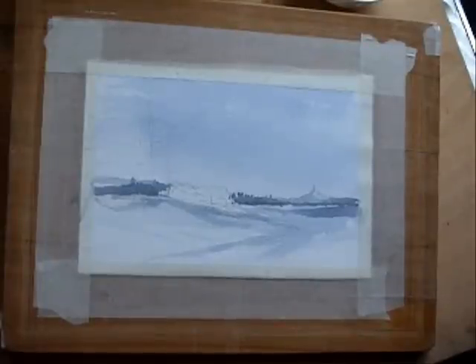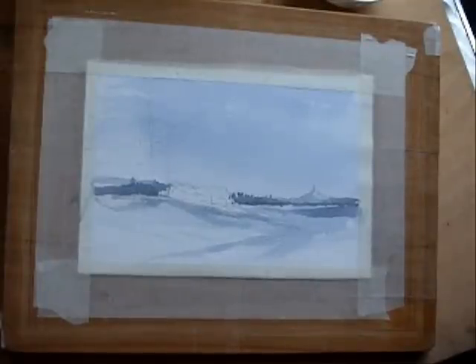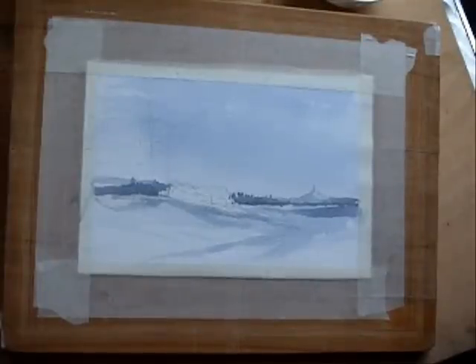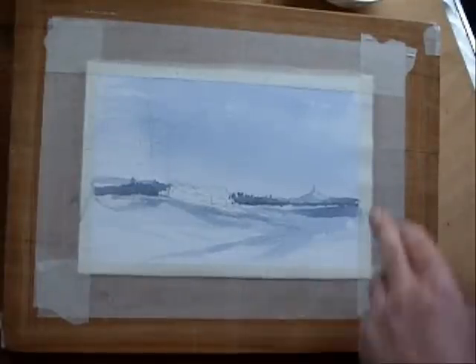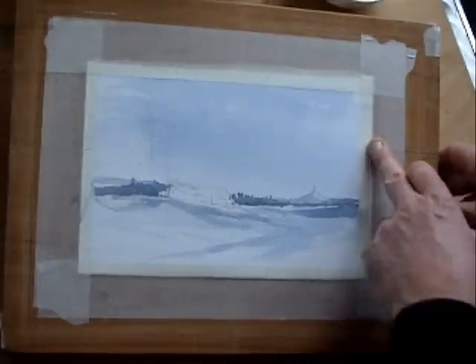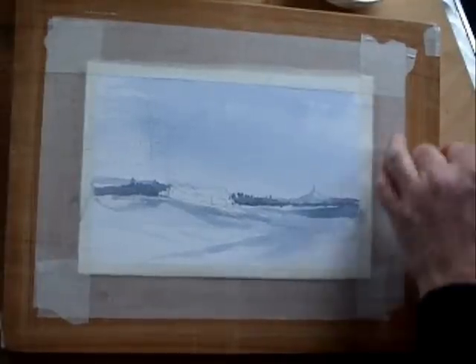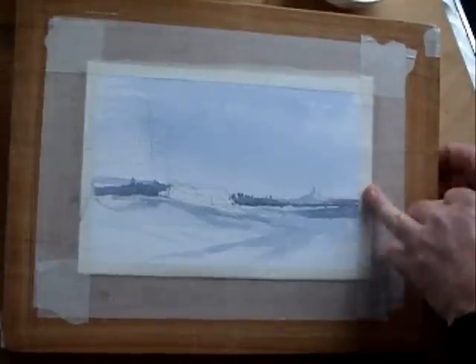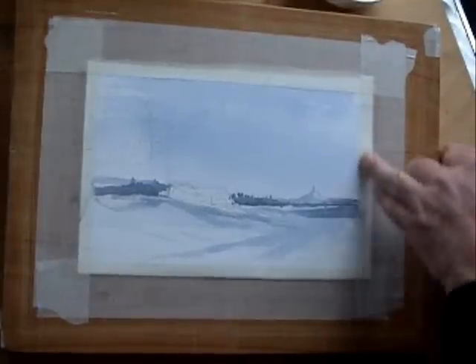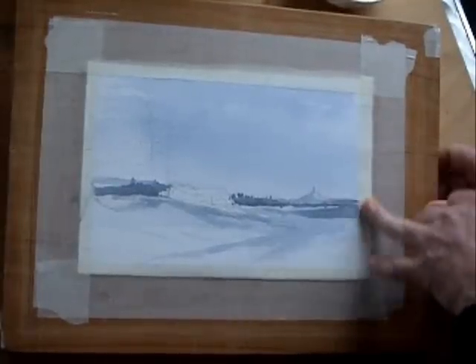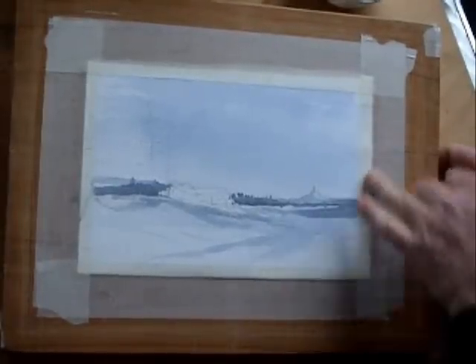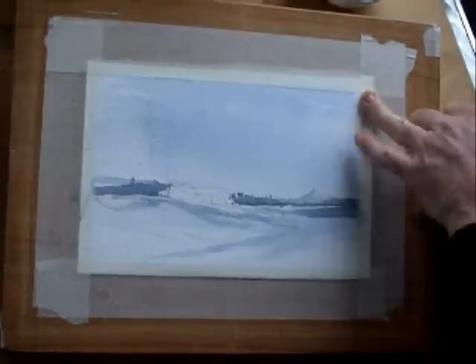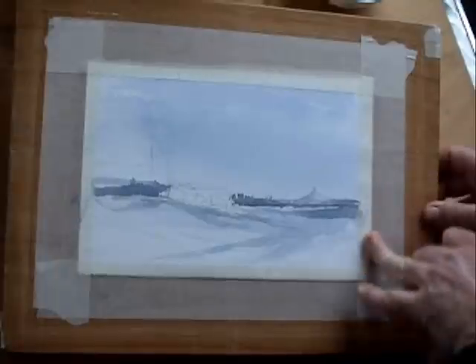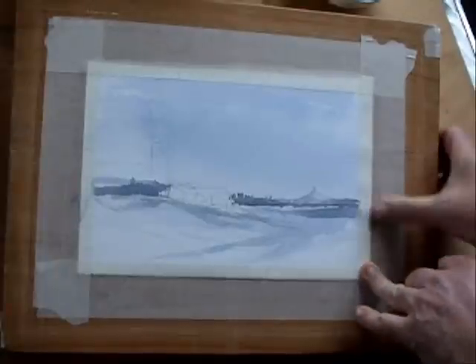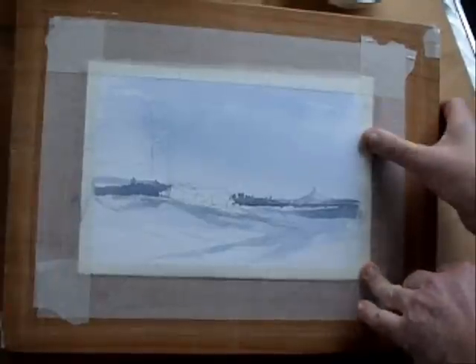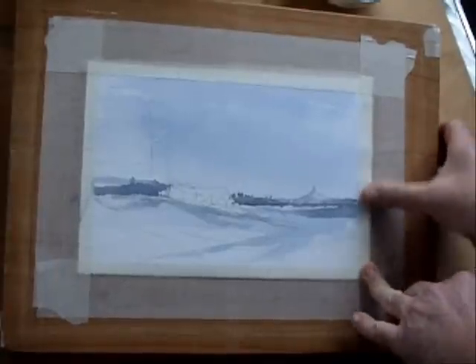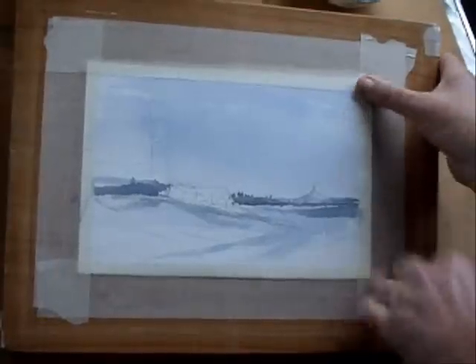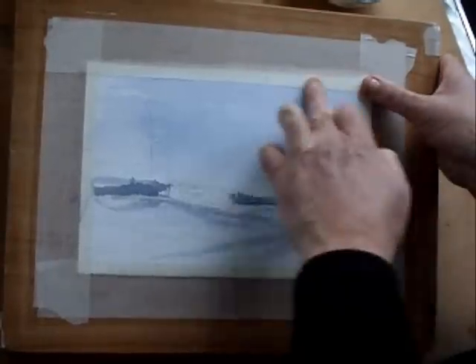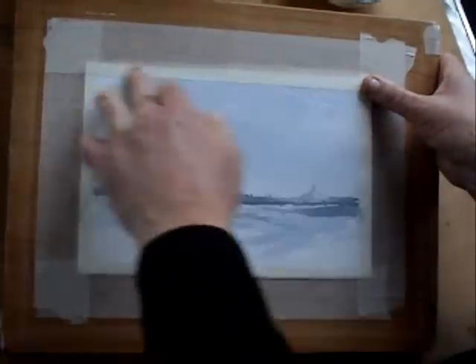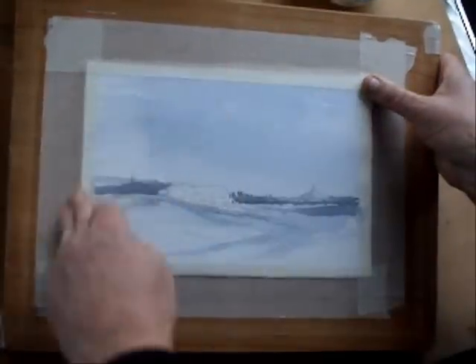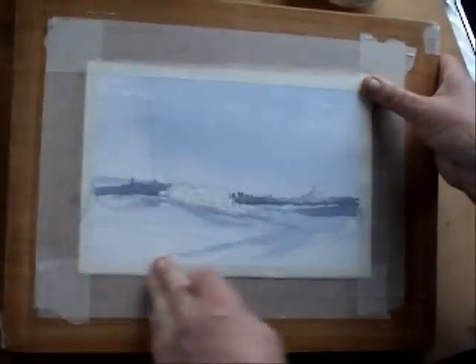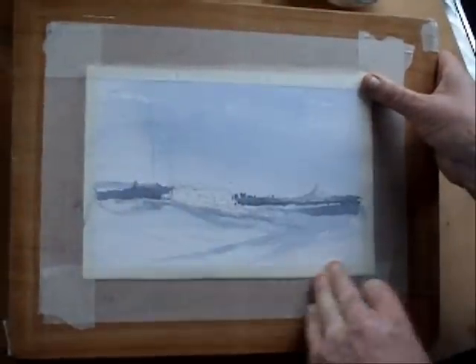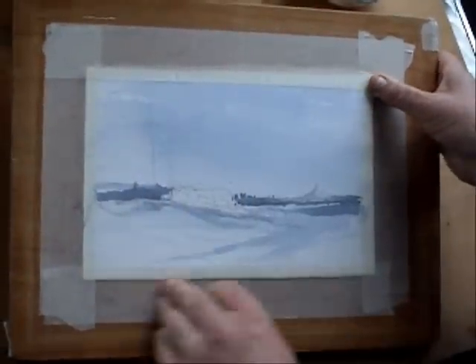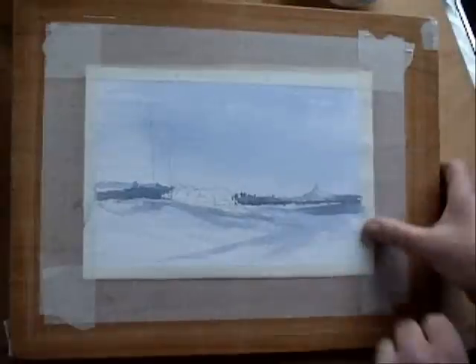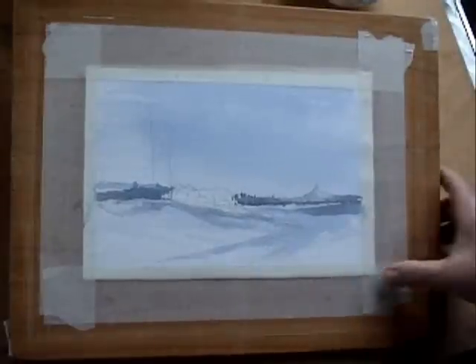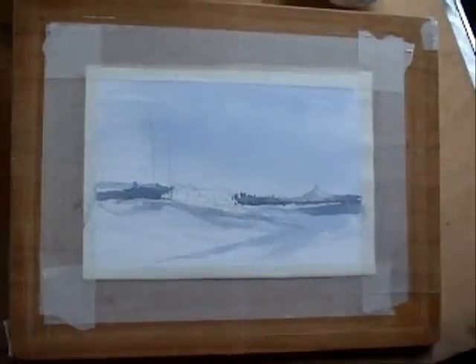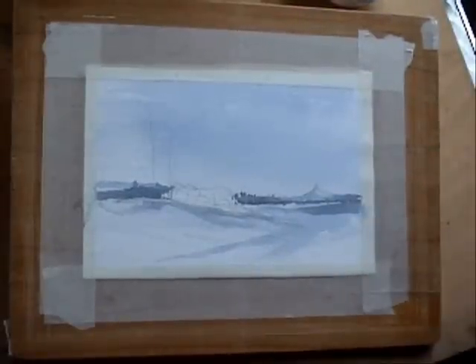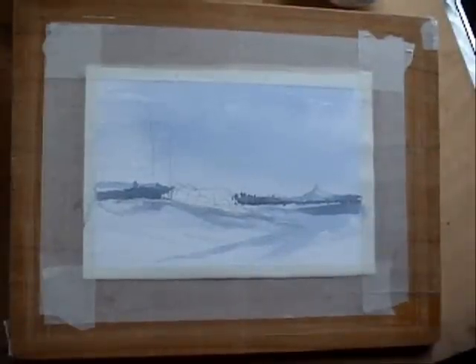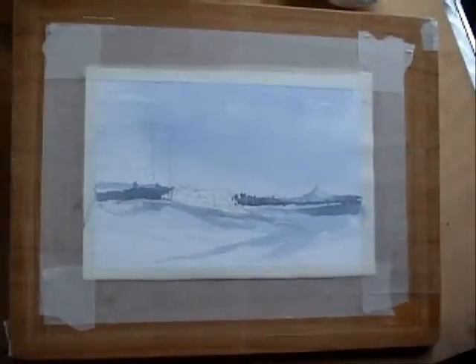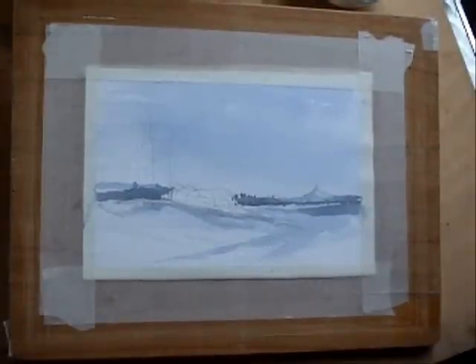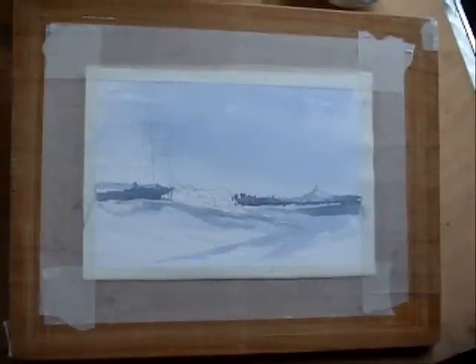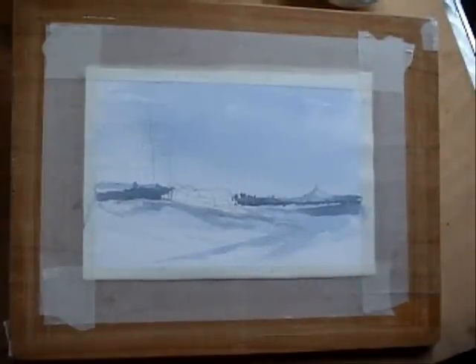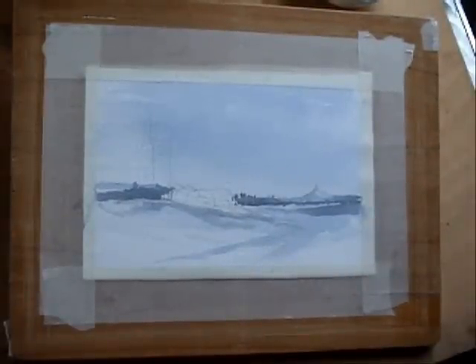That's dry now — I've hurried it a little bit and it's just started to lift there, but if you just press that back down it'll be okay. So that's the sky and the far distance just about done.